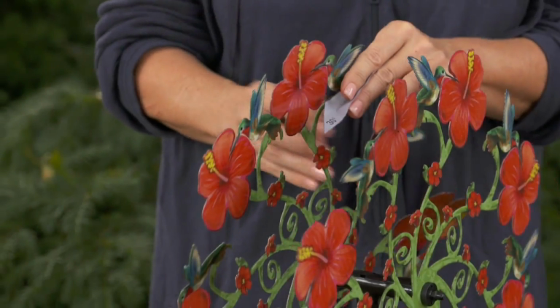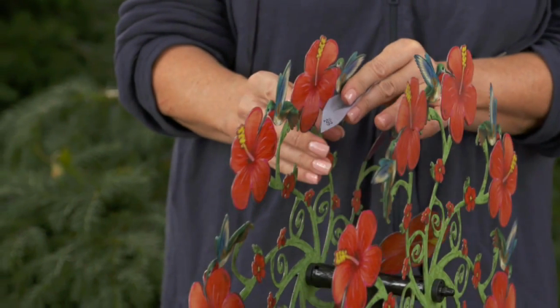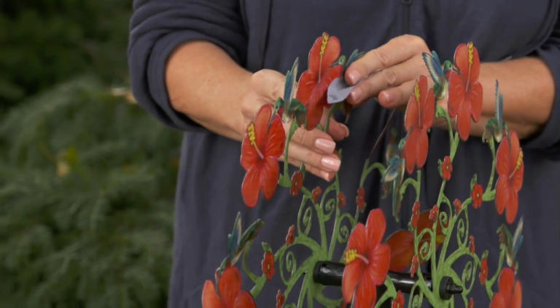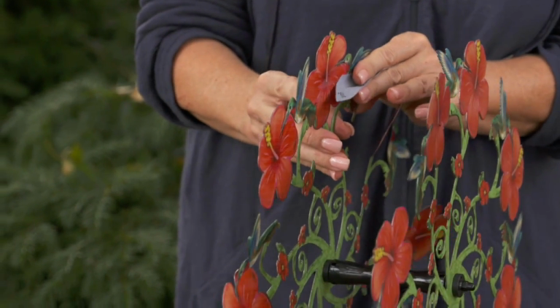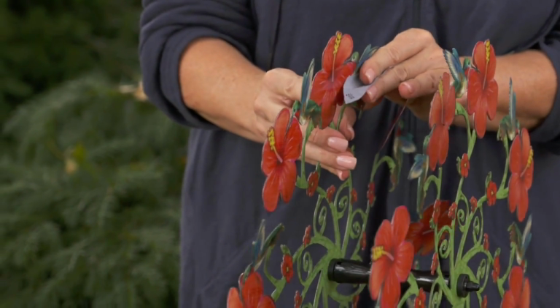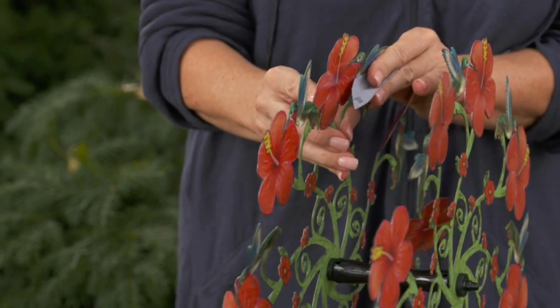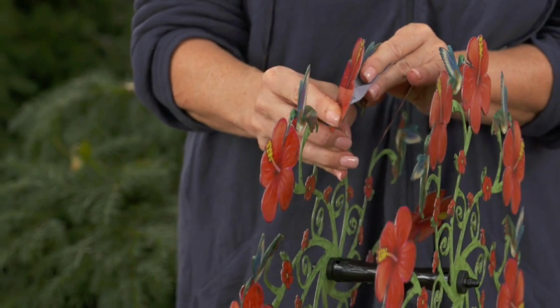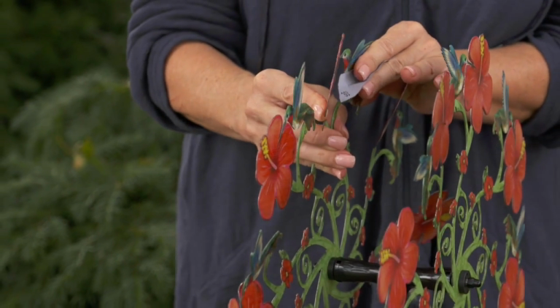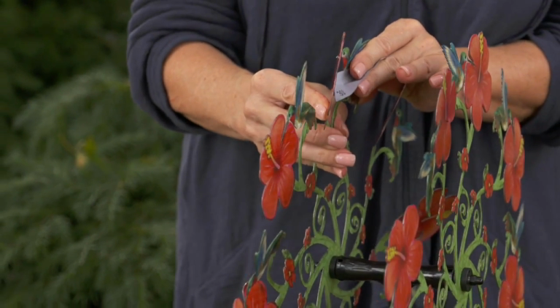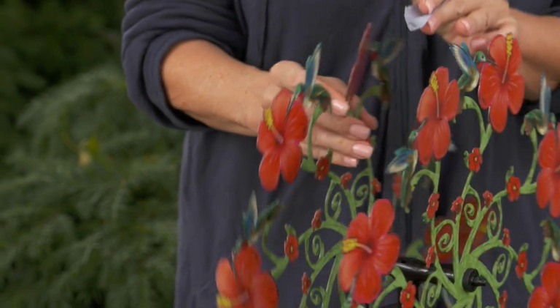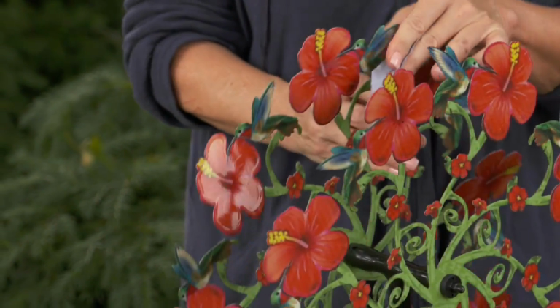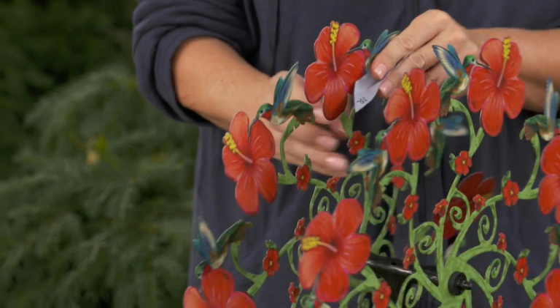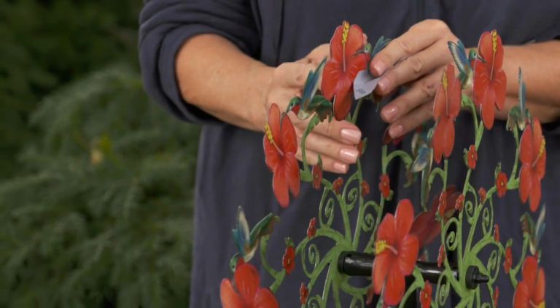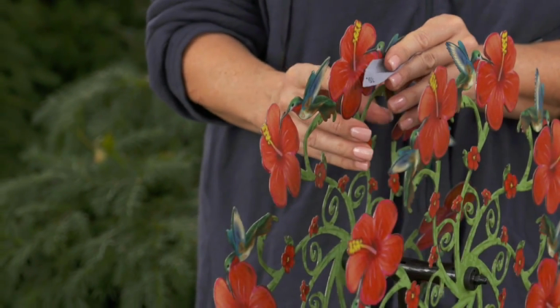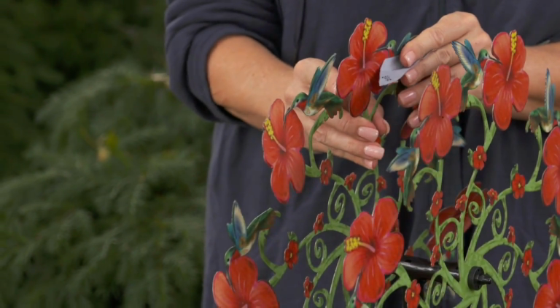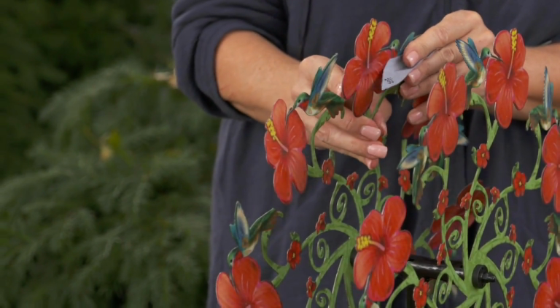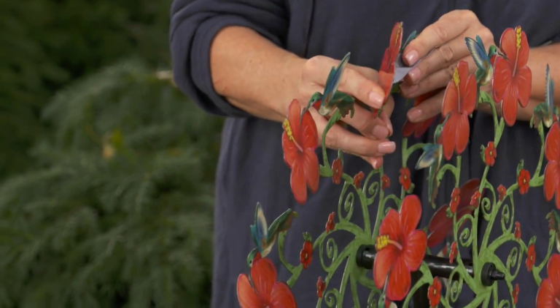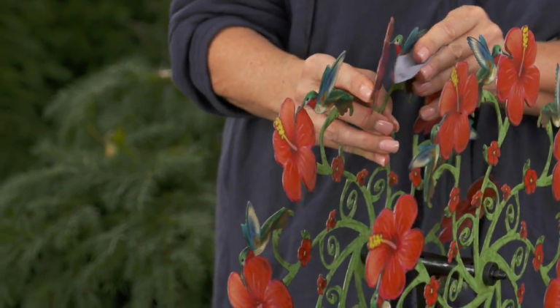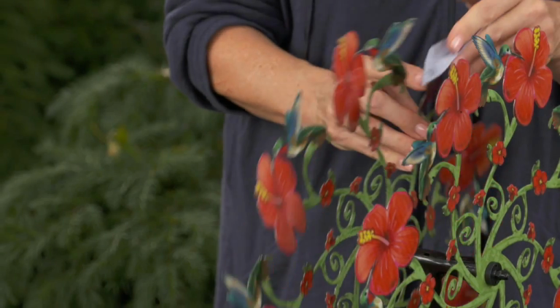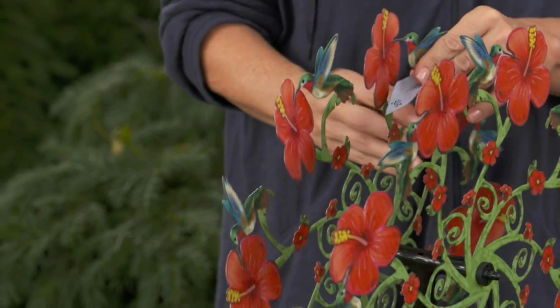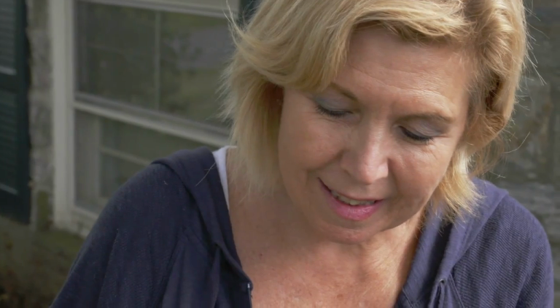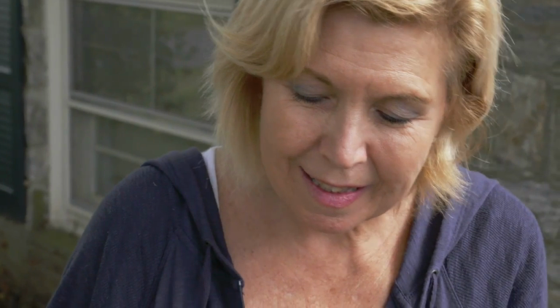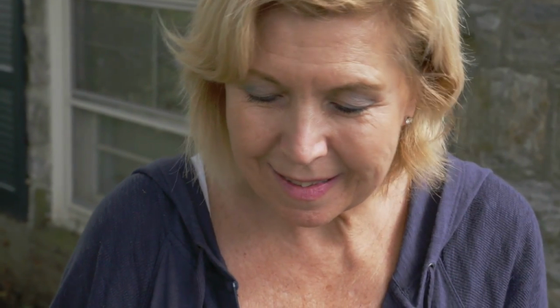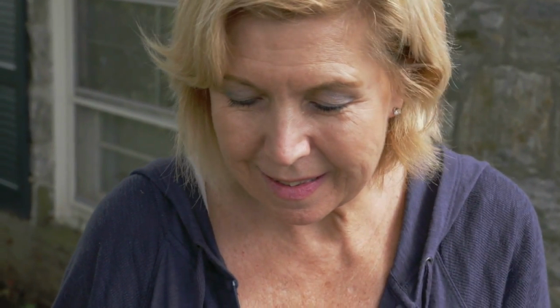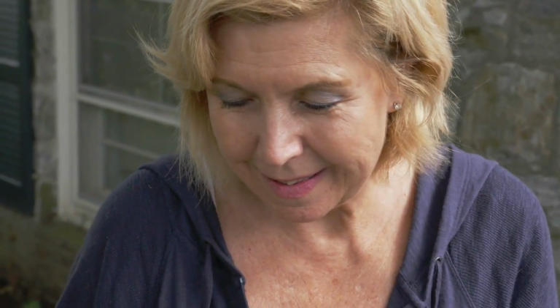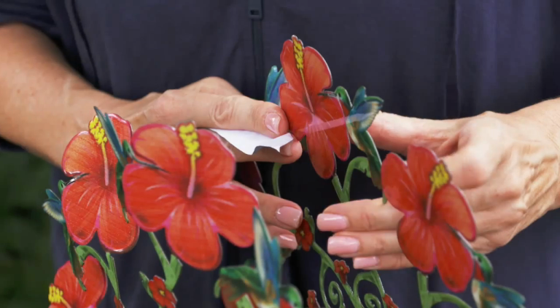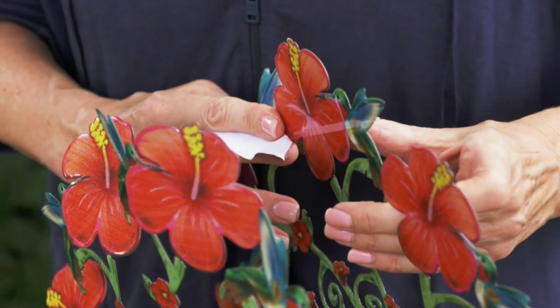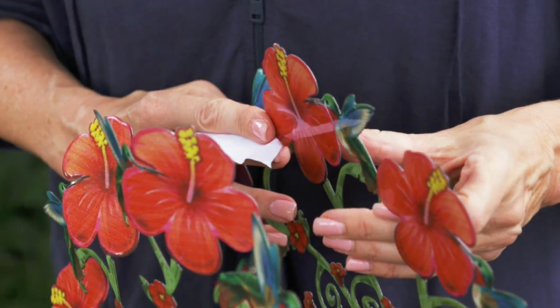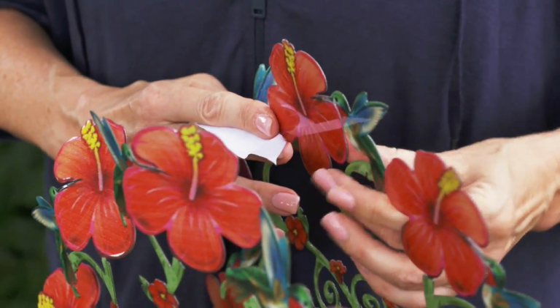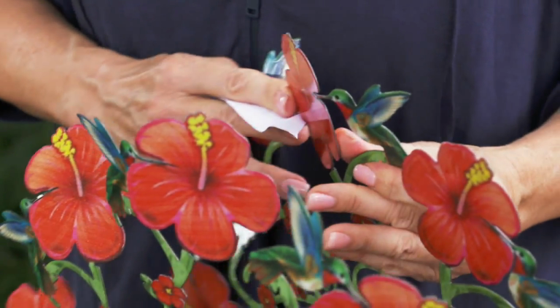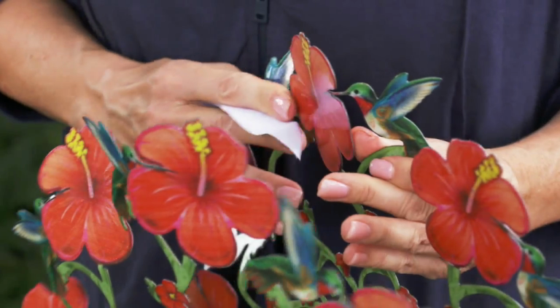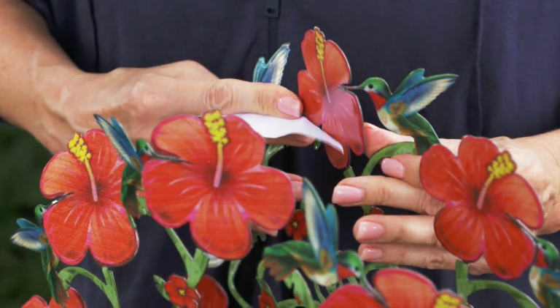Looking down on the top of the spinner, use the gauge to bend just the flower to match the gauge. Continue this process until all the flowers are bent. Flip the gauge over and do the same with the other wheel.